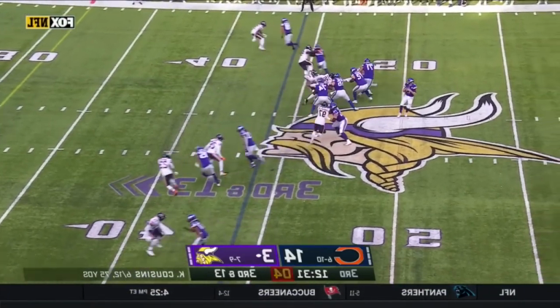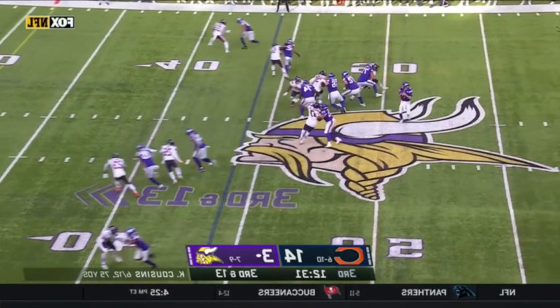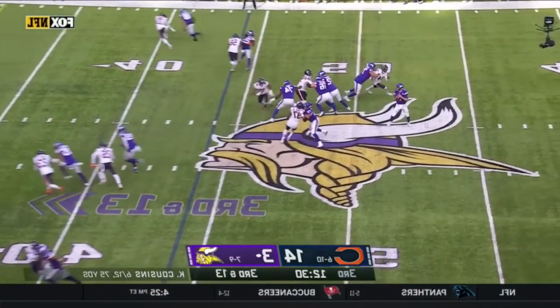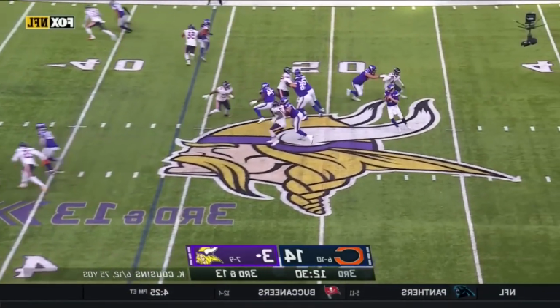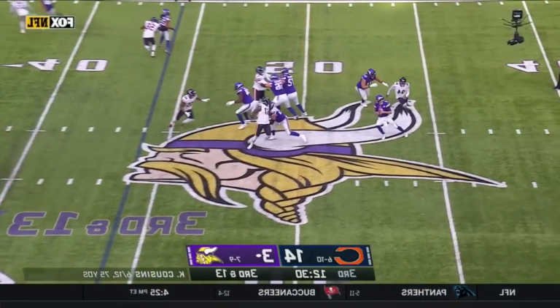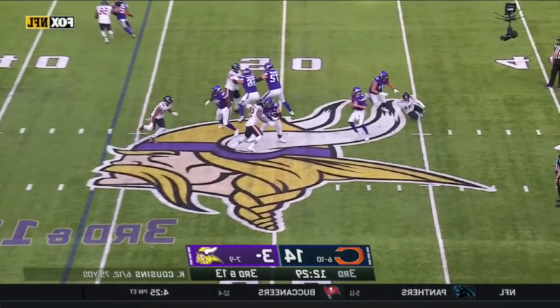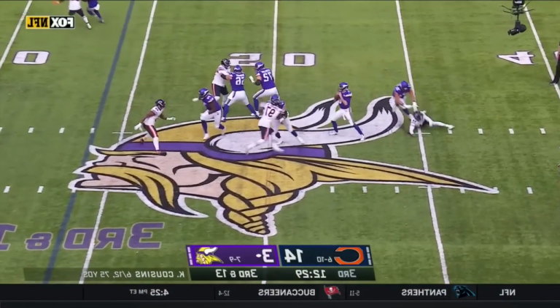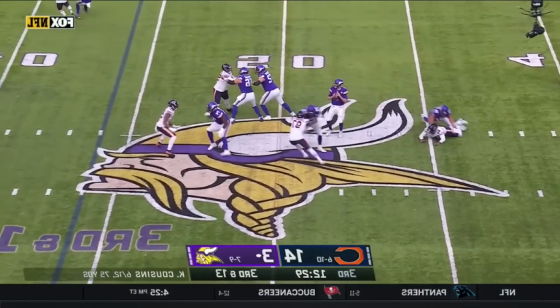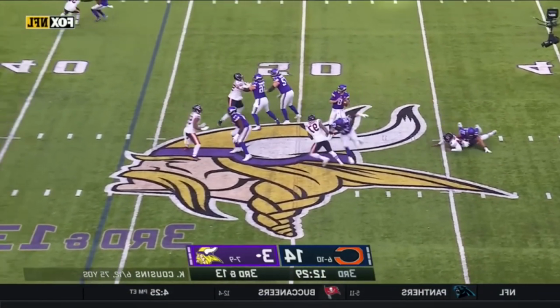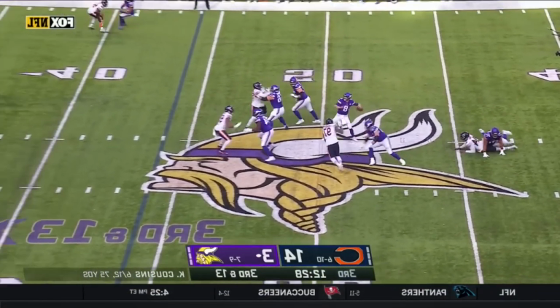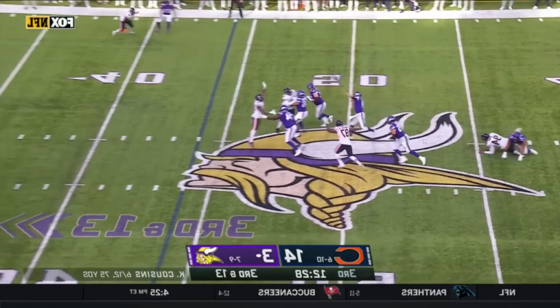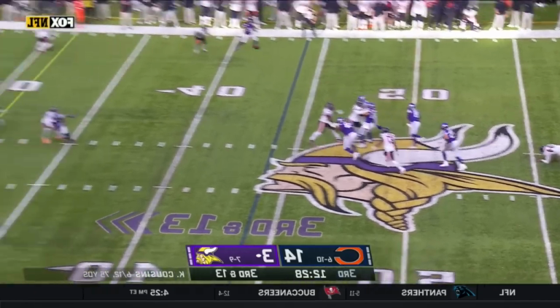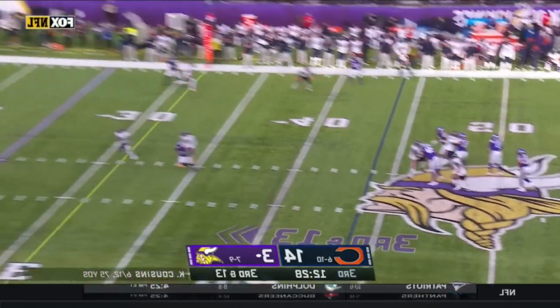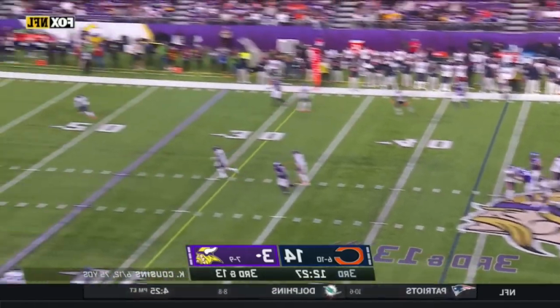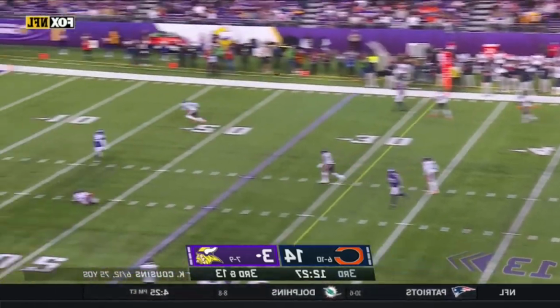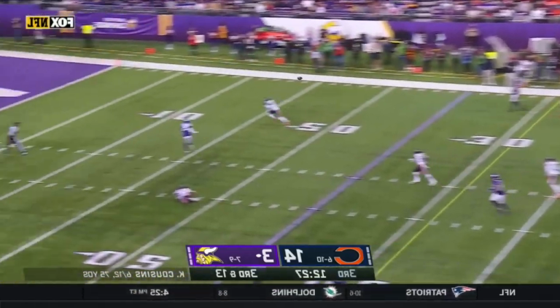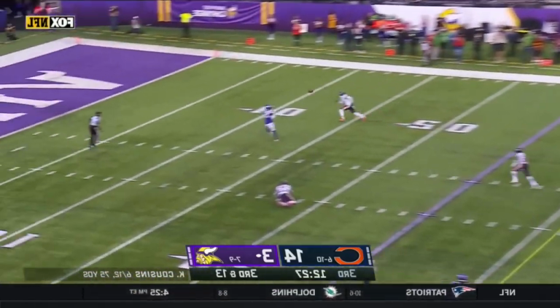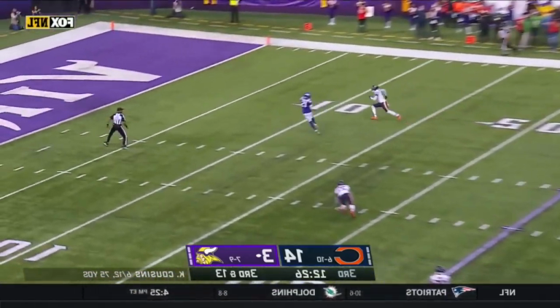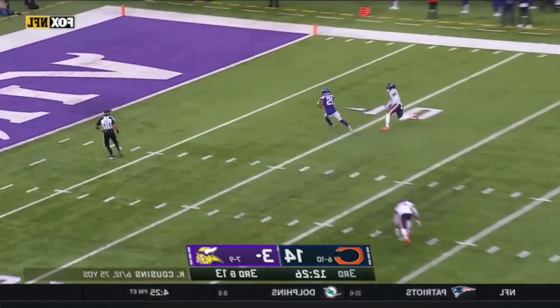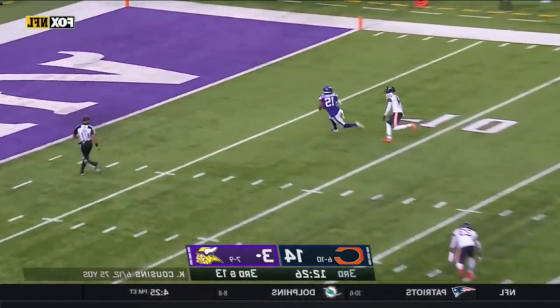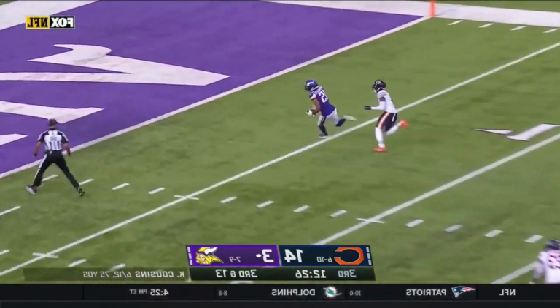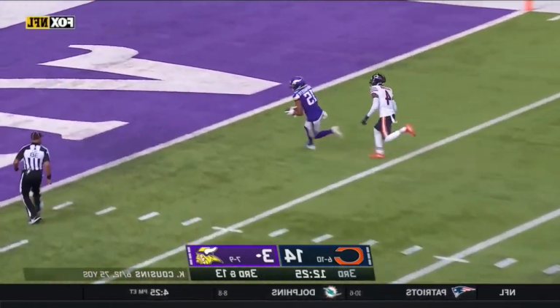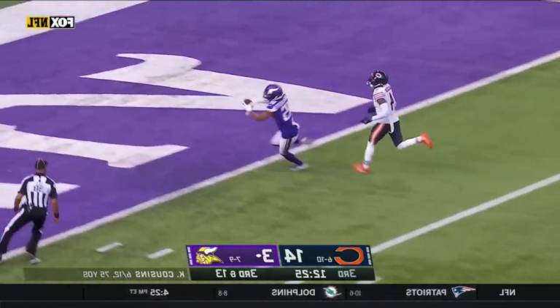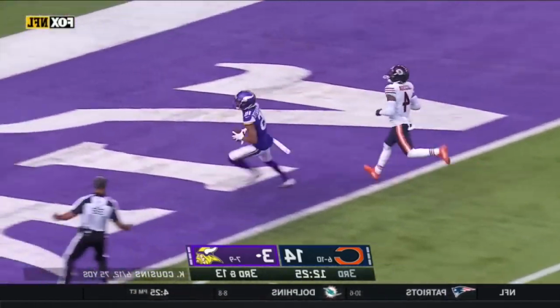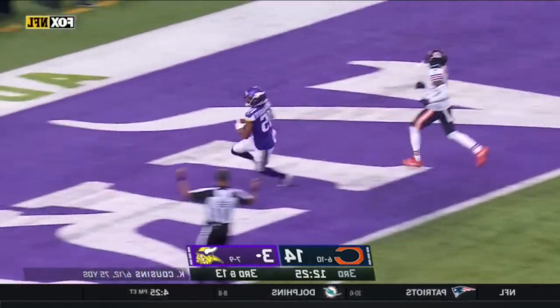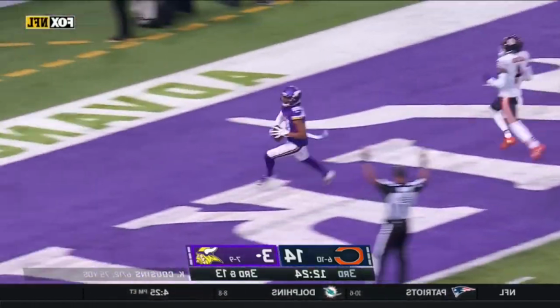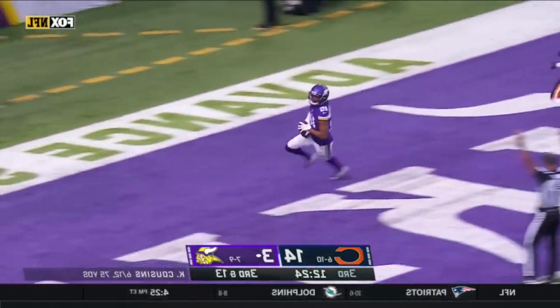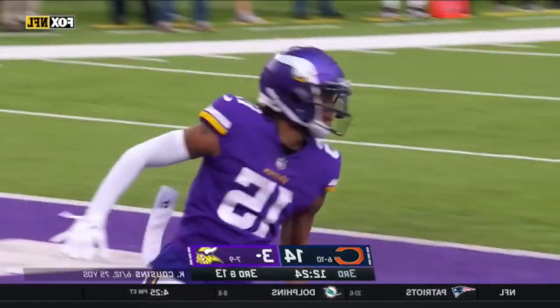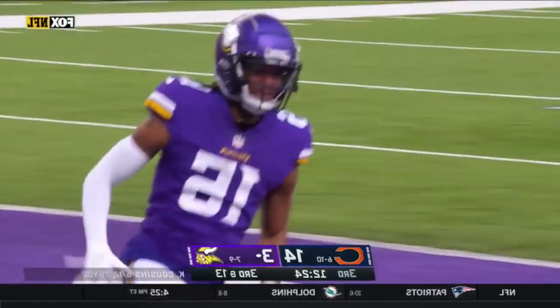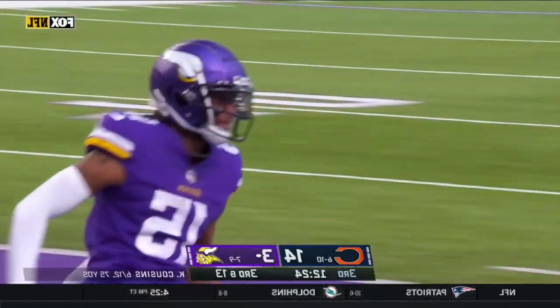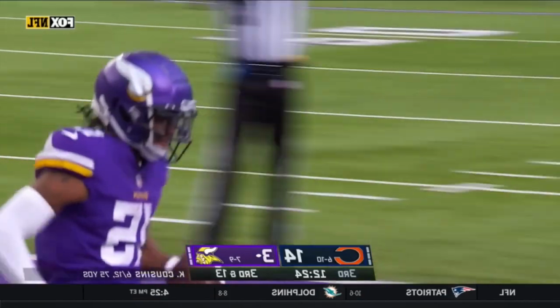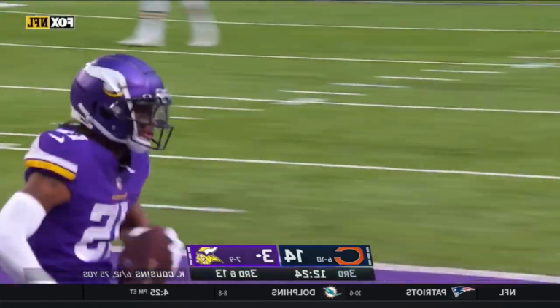Cousins lets it go — deep ball to the receiver — touchdown! Smith-Barsen.